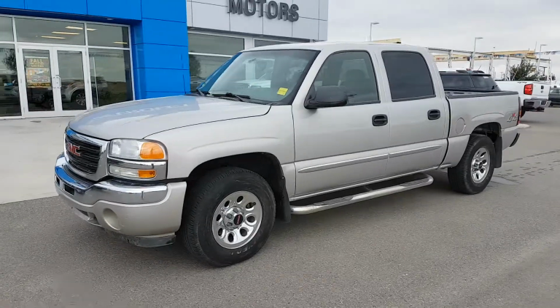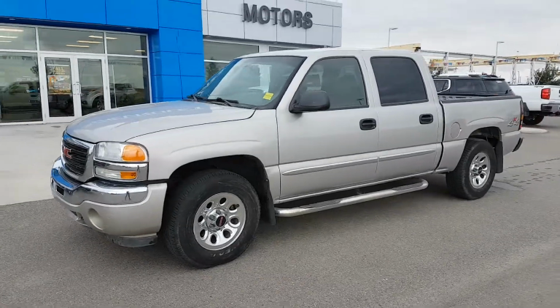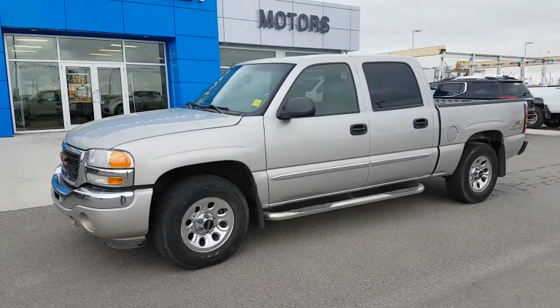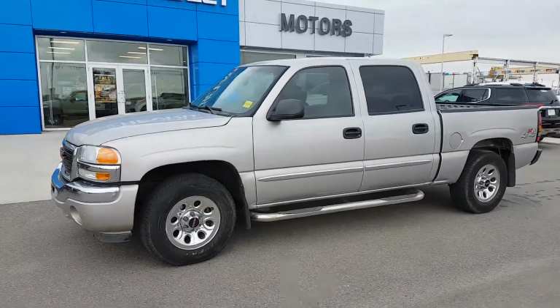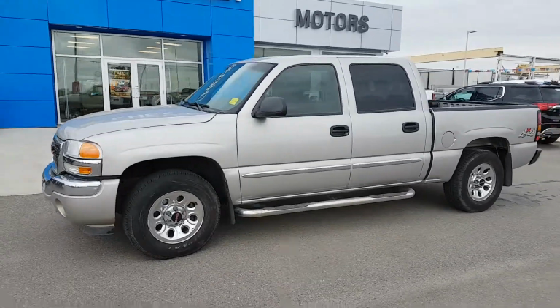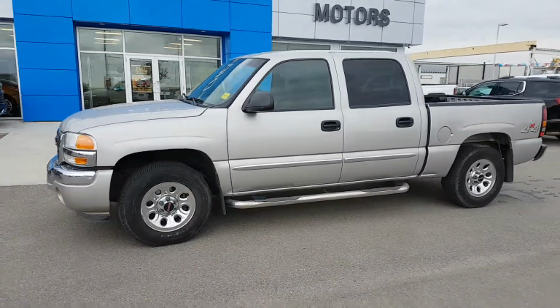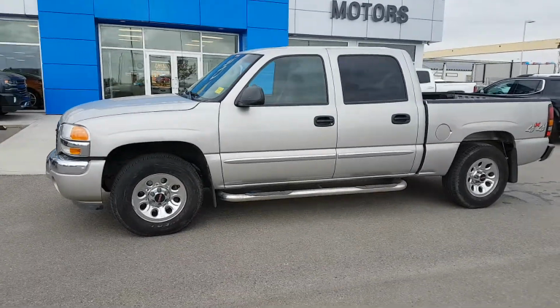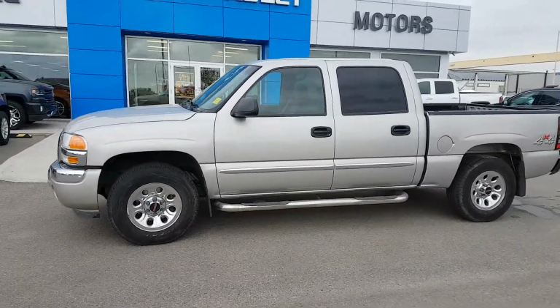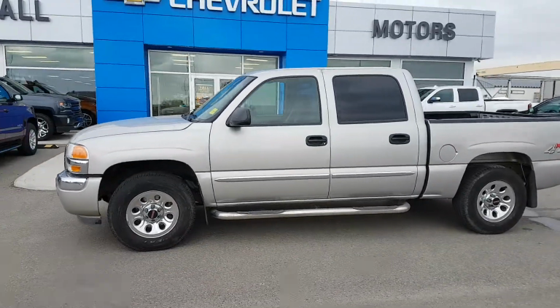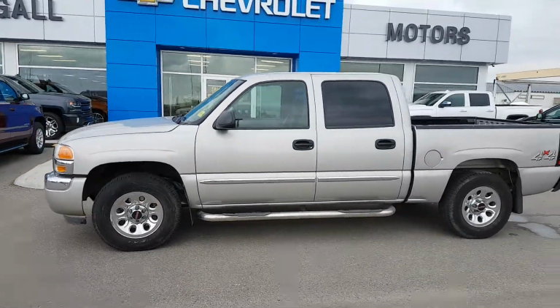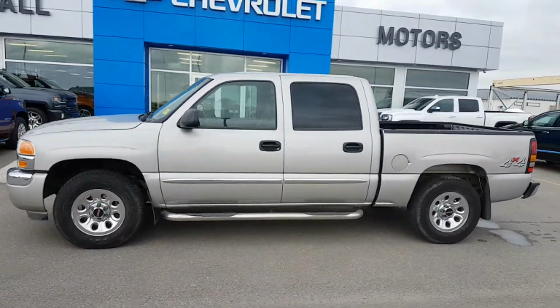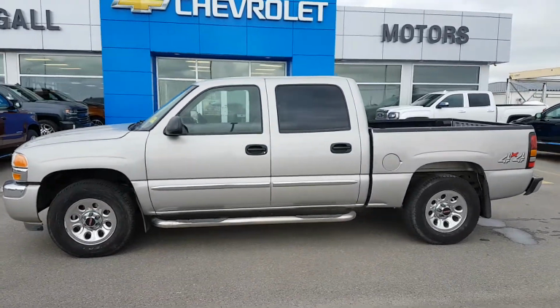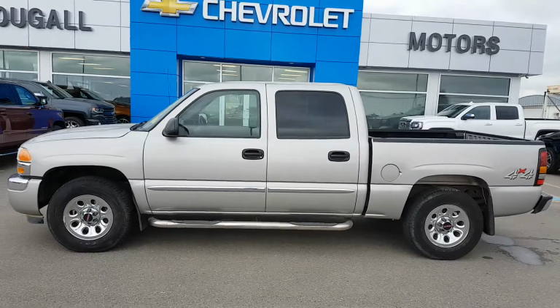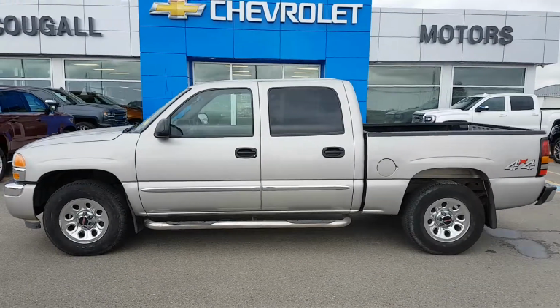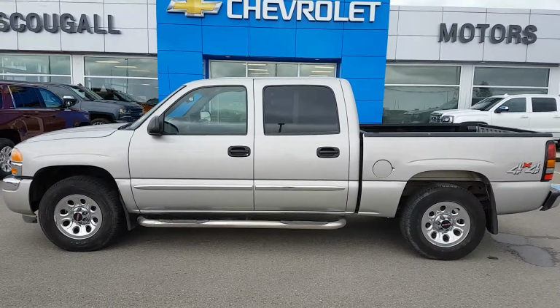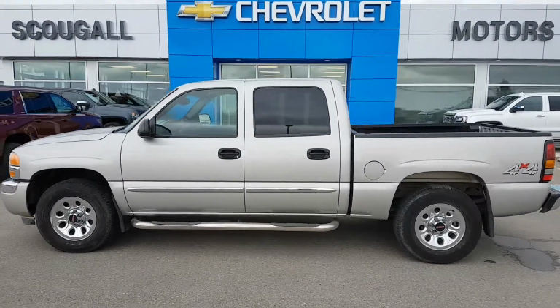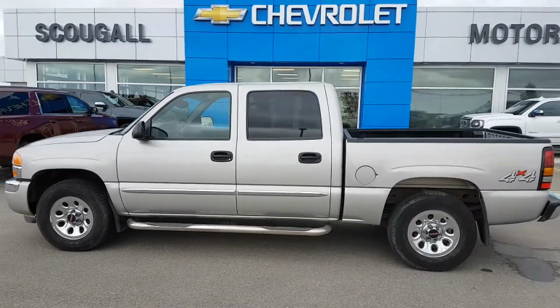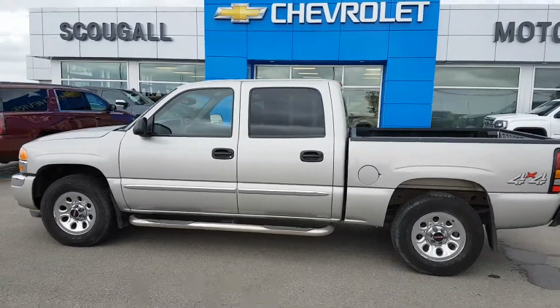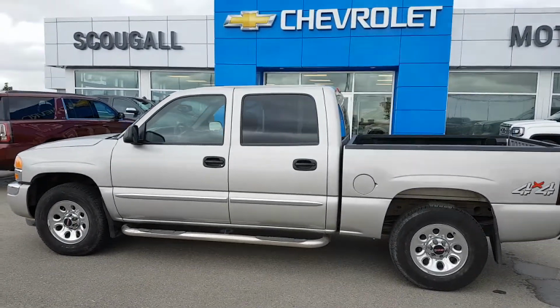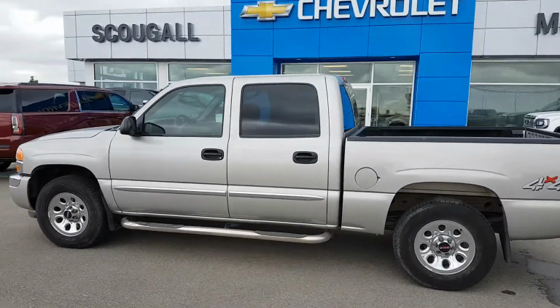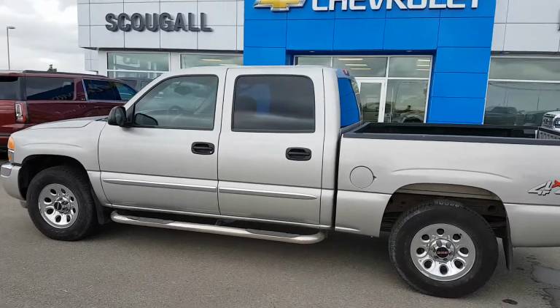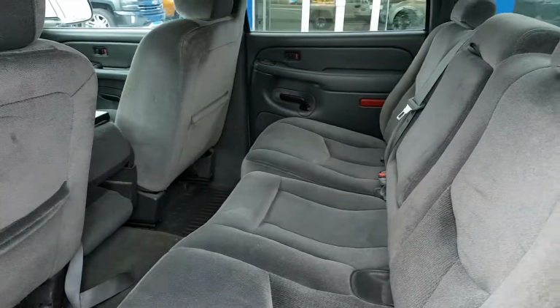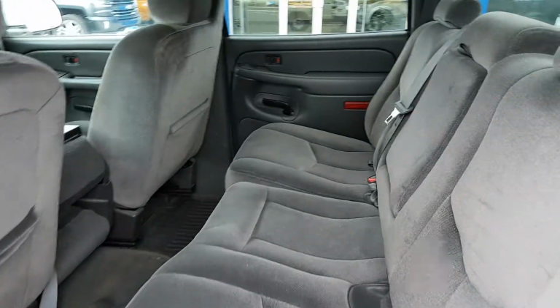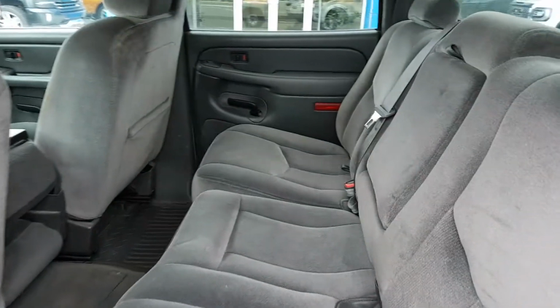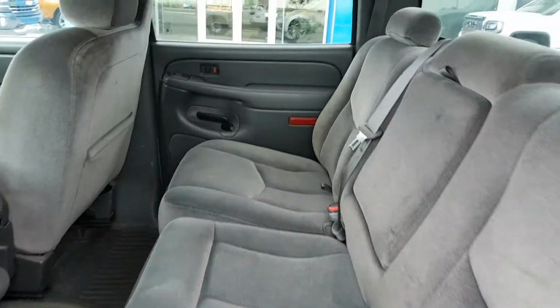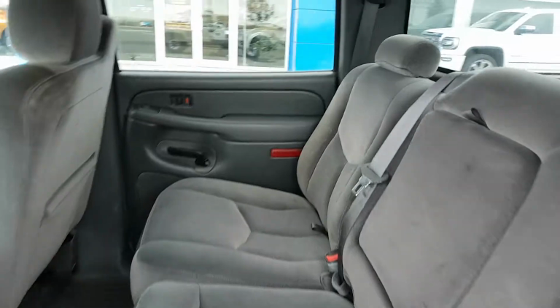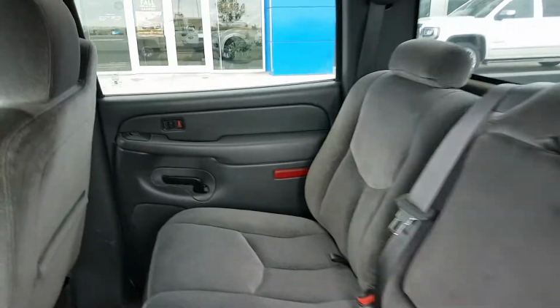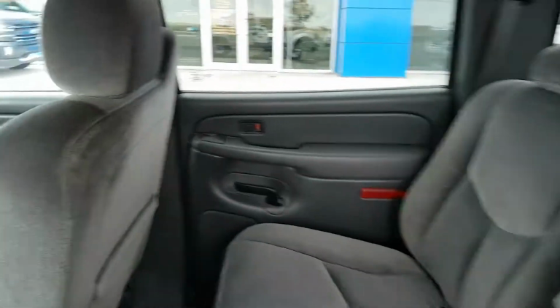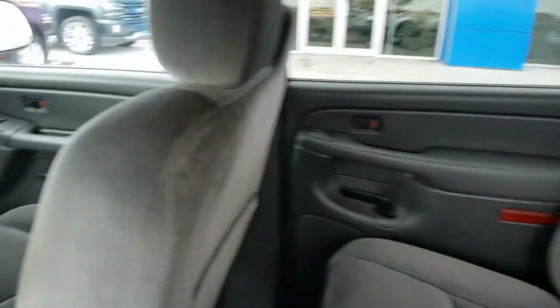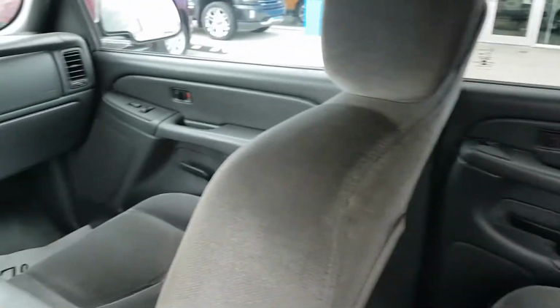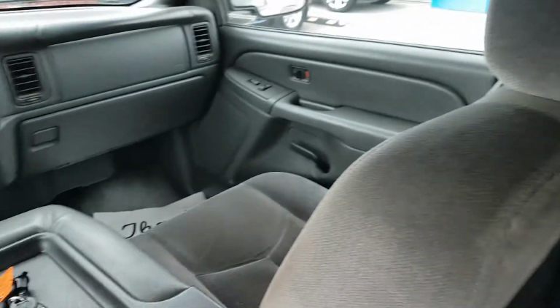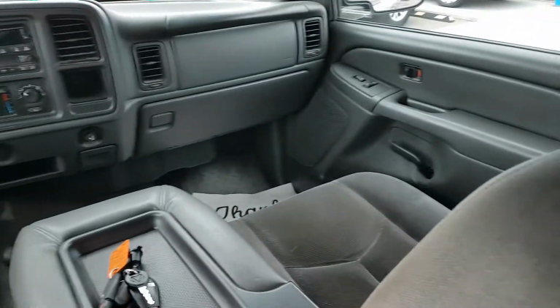If you're in the market for a great half-ton crew cab truck, give us a call today. Scoogle Motors, 403-553-3311. Or you can visit us on the web at ScoogleMotors.com.